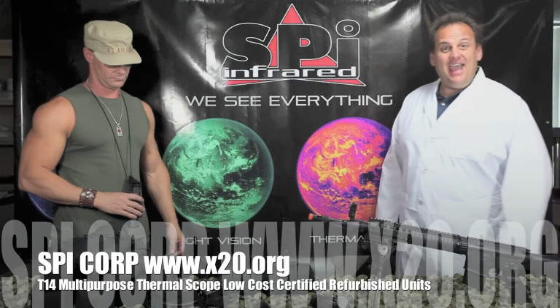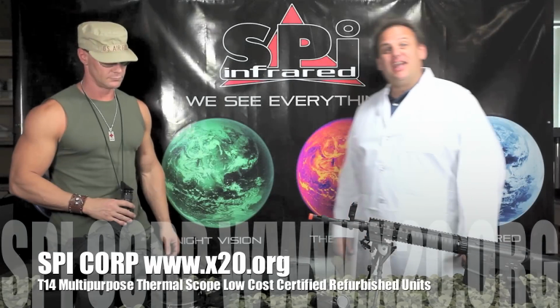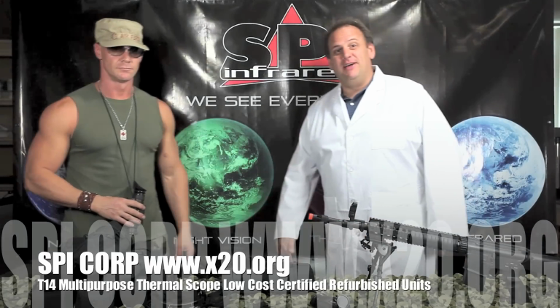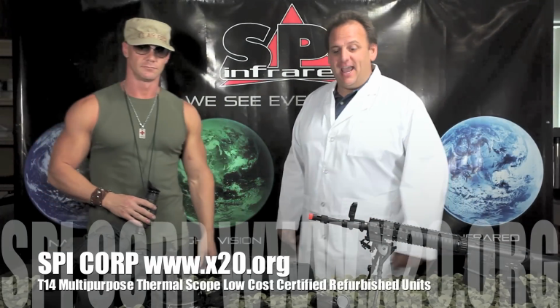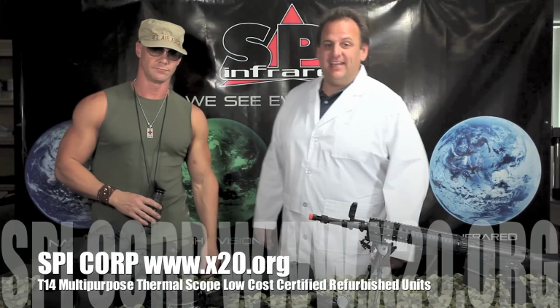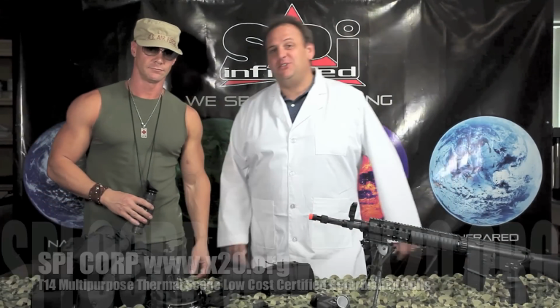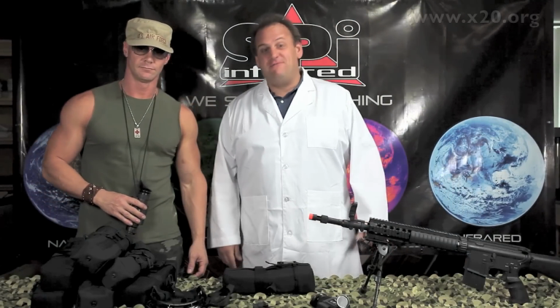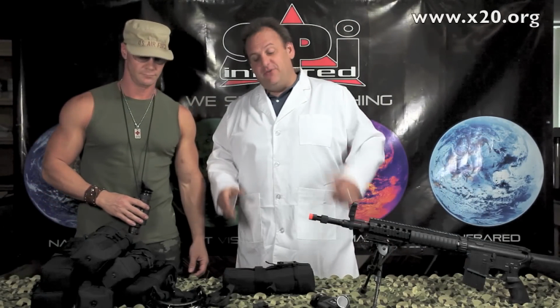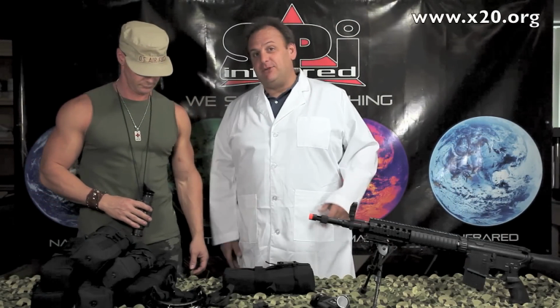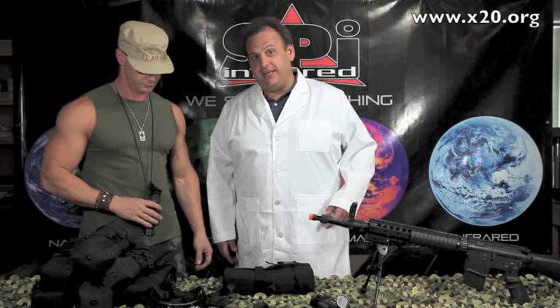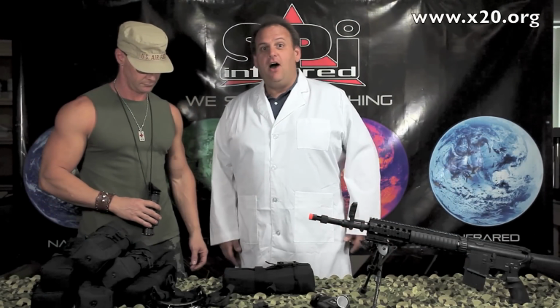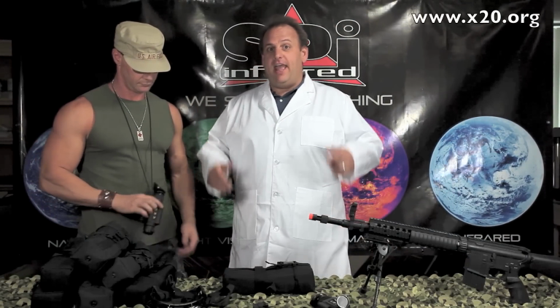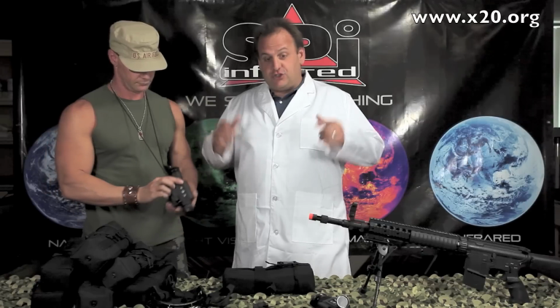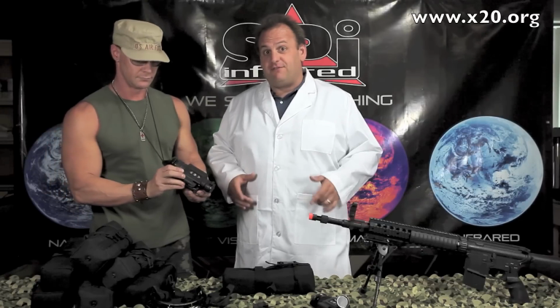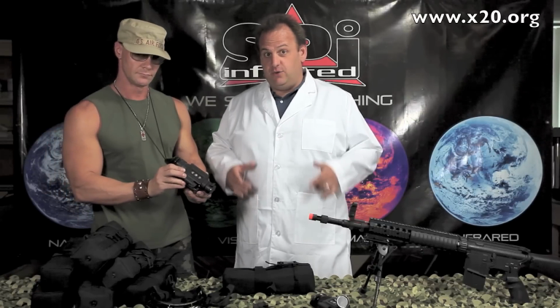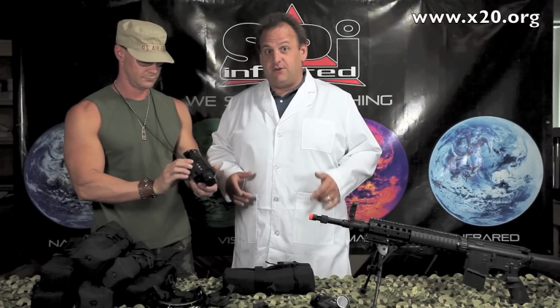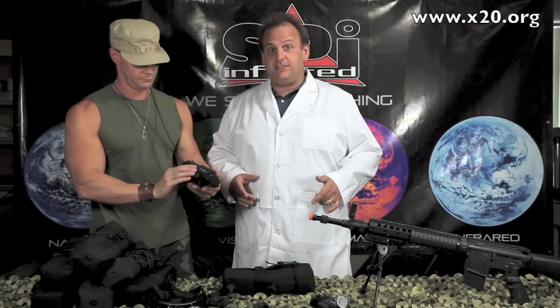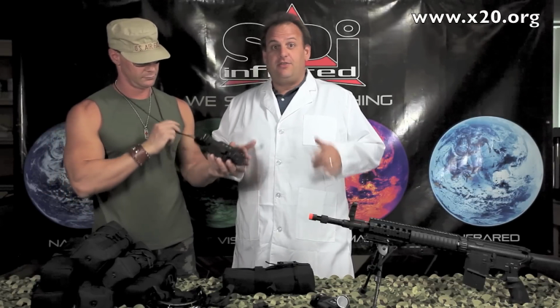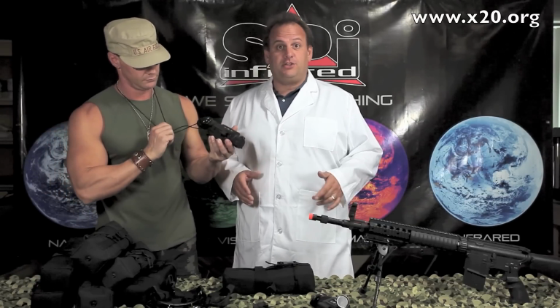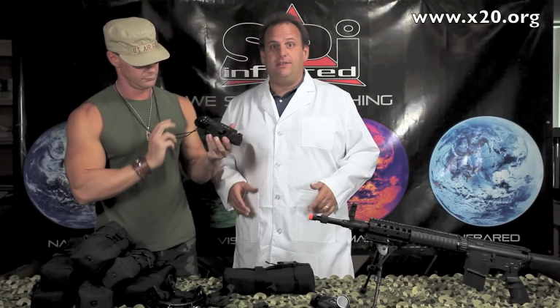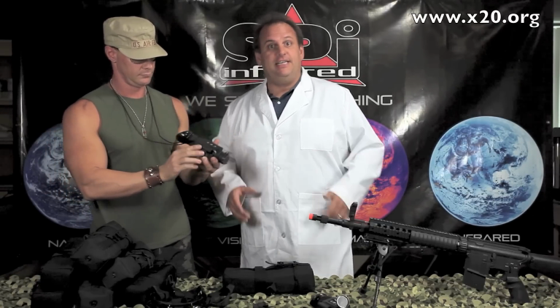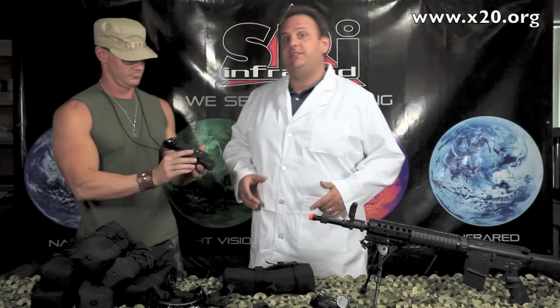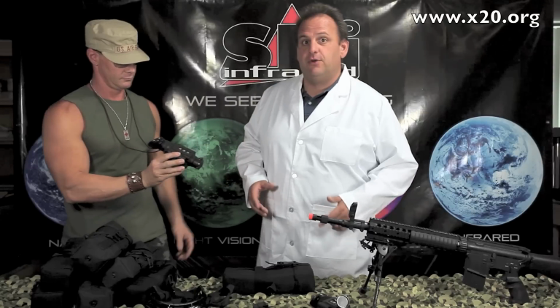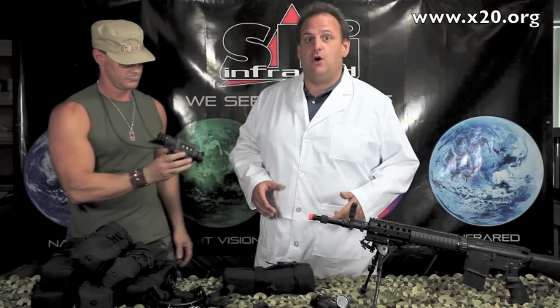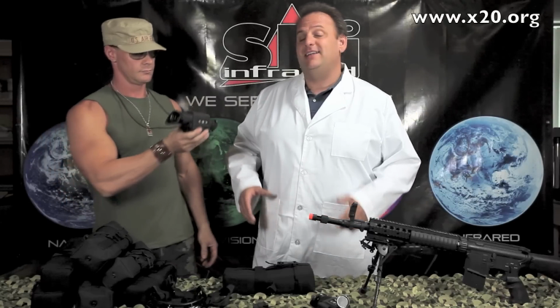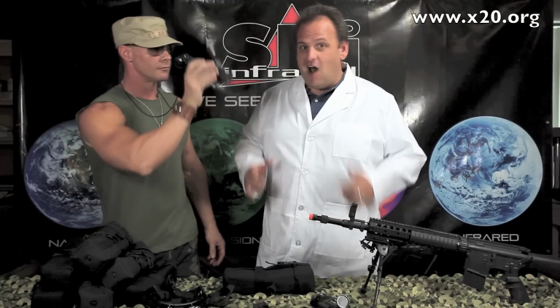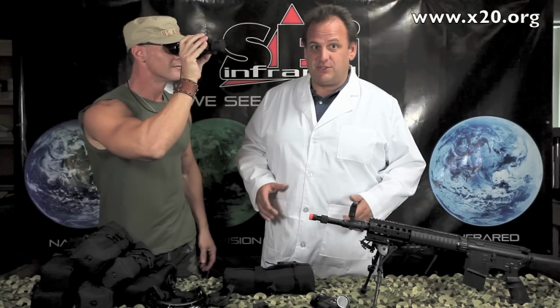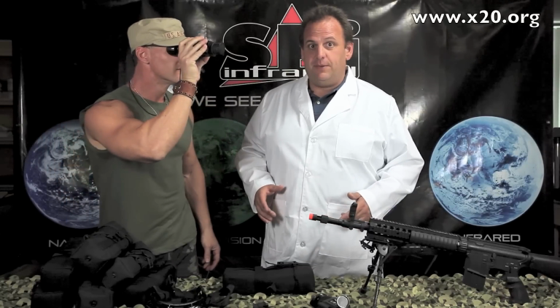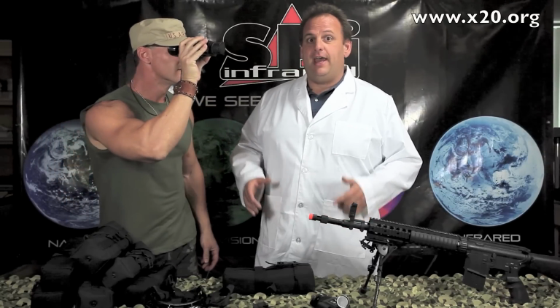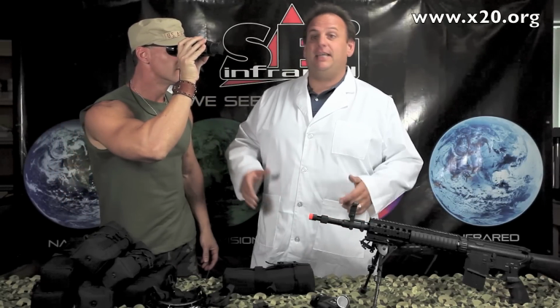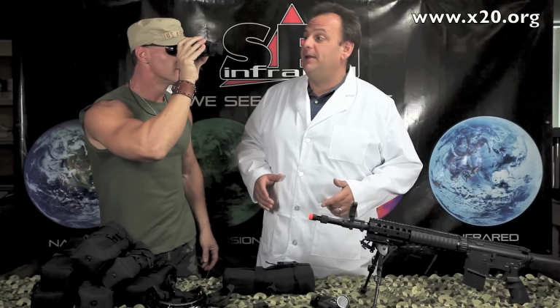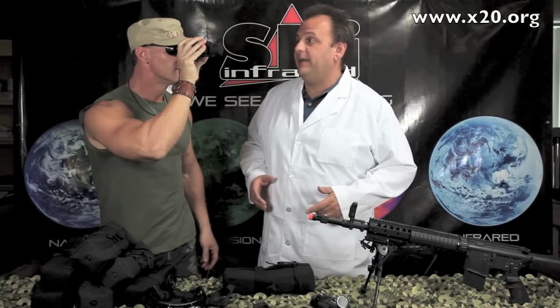Hey, we're the guys from SBI here again to talk to you about a very unique opportunity on a certified refurbished thermal scope. This is the T14 thermal scope. It's an awesome scope and let me tell you a little bit about it here.